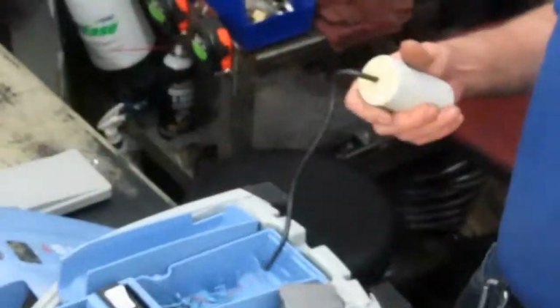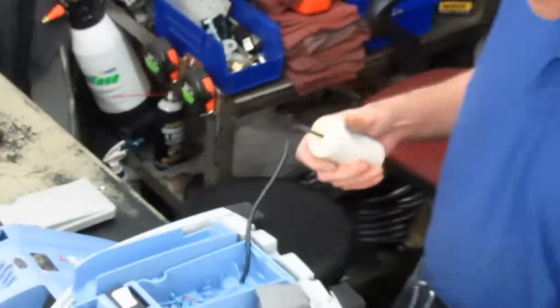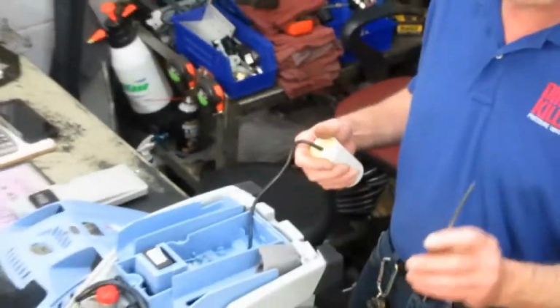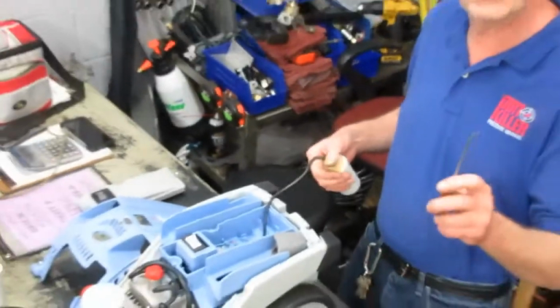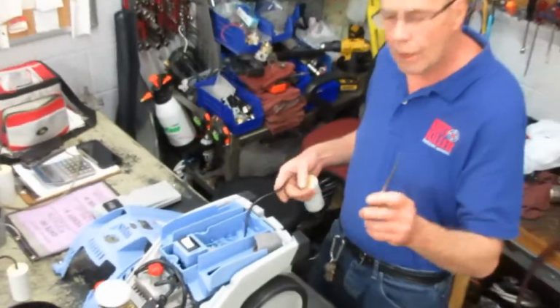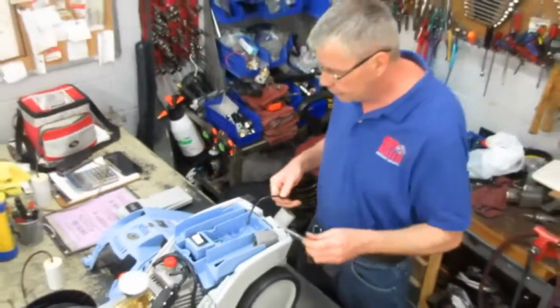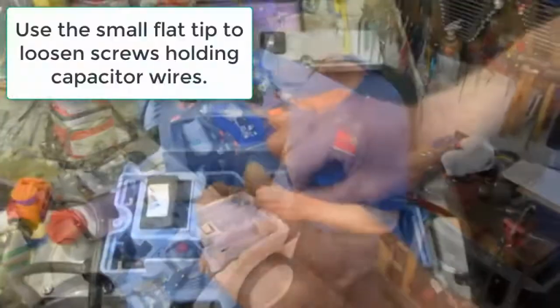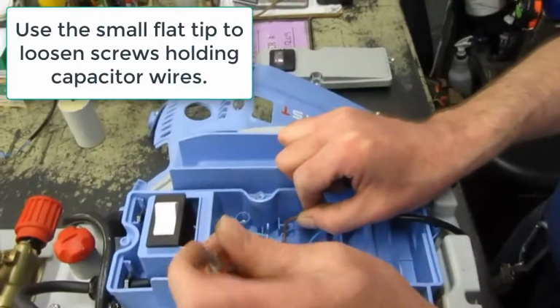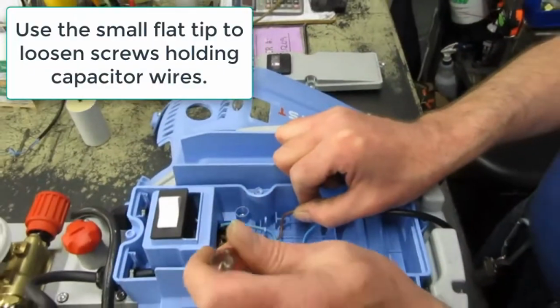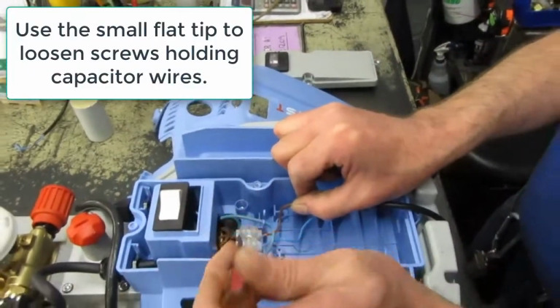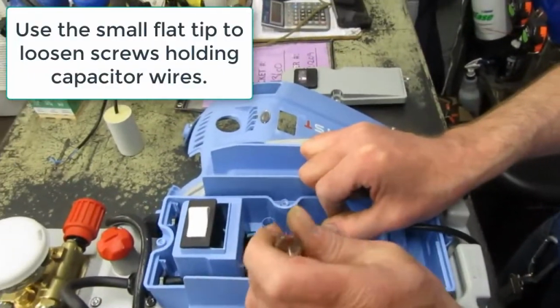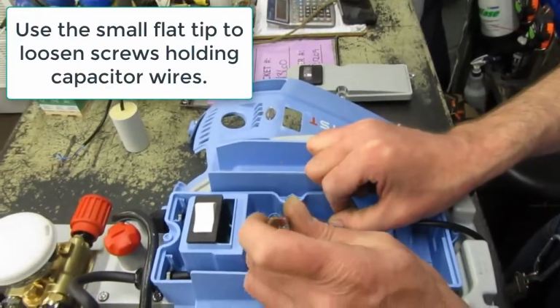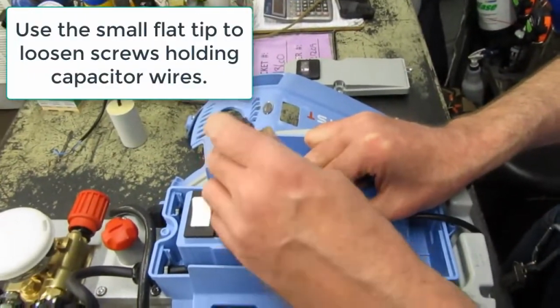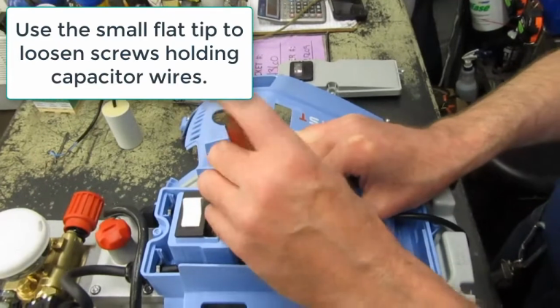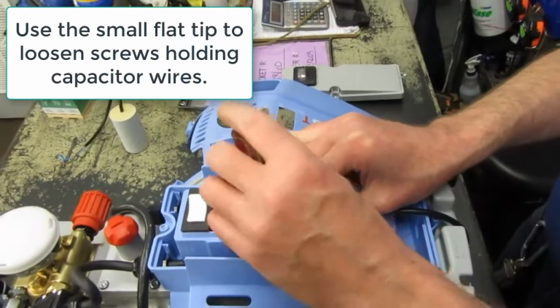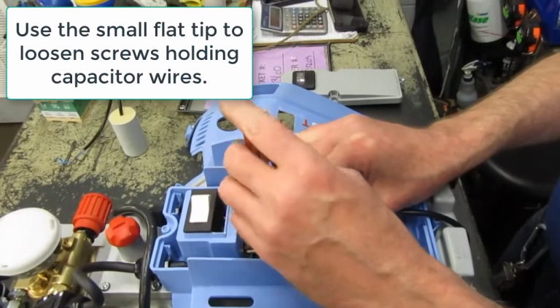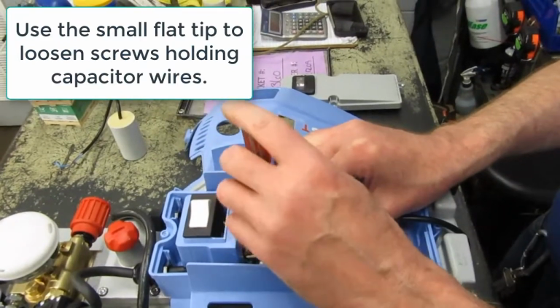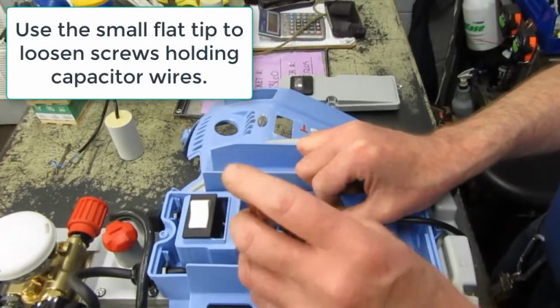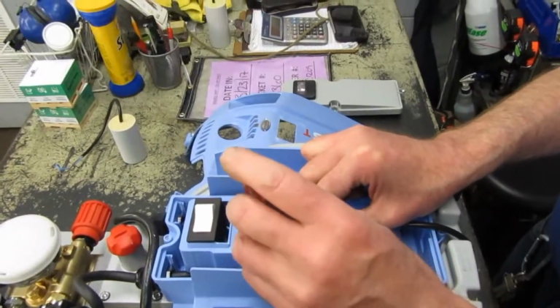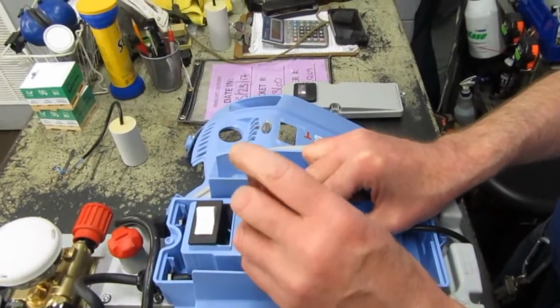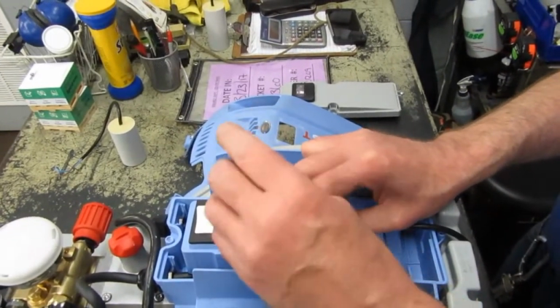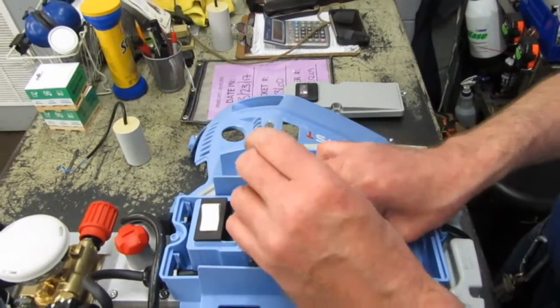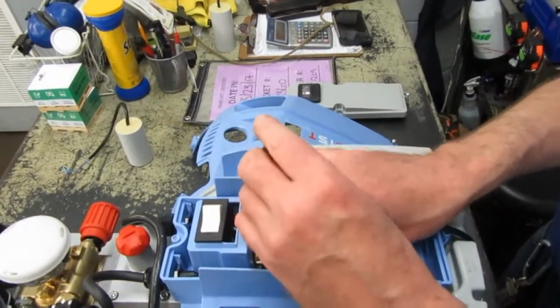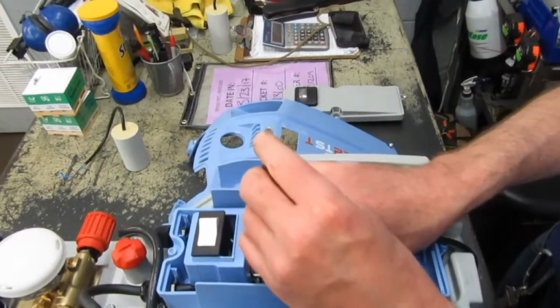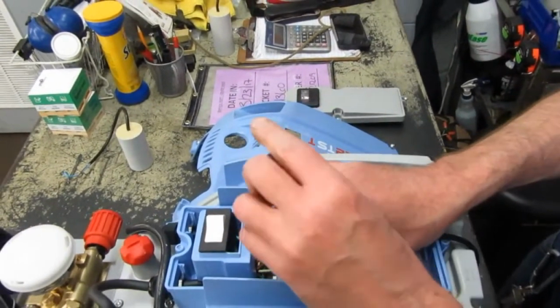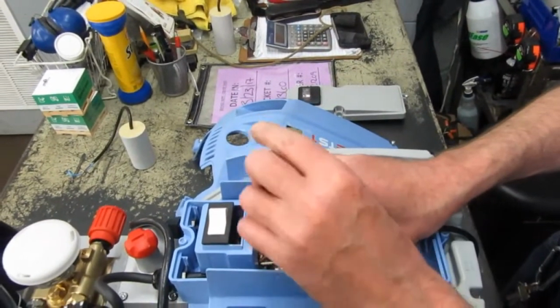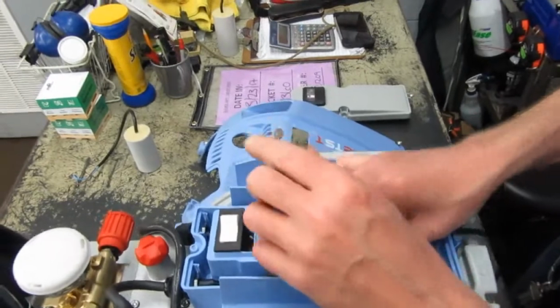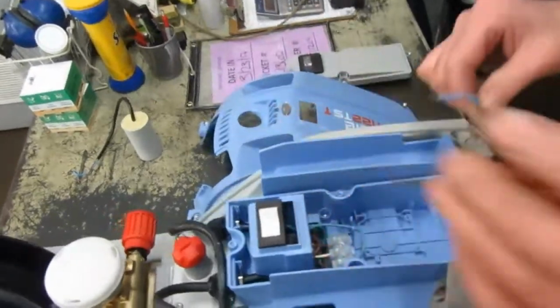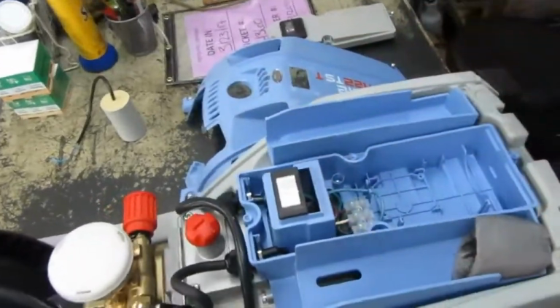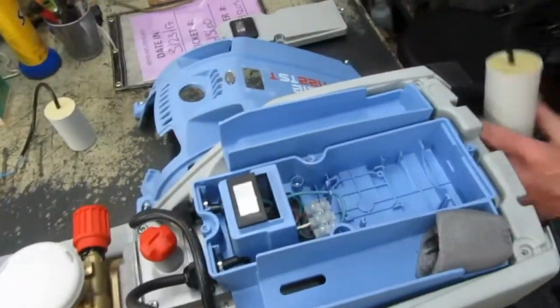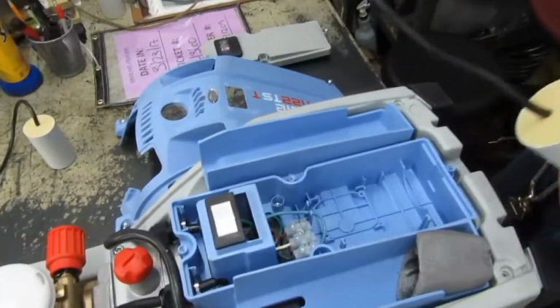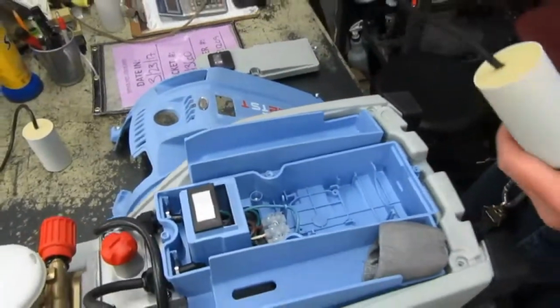Now I'm going to take the small flat-head screwdriver. There's a brown and blue wire. I already took out the brown wire, turning counterclockwise. I'm going to do the same with the blue, counterclockwise. The wires come out, it's removed.